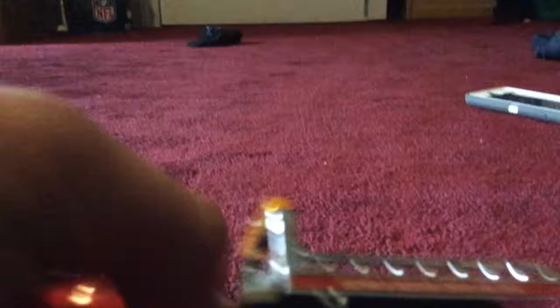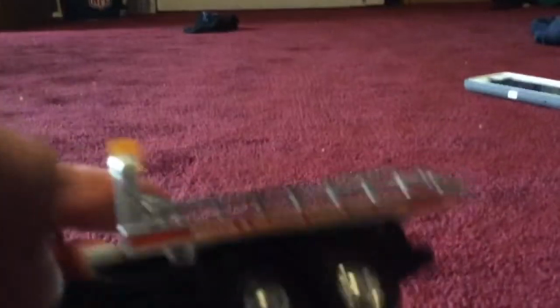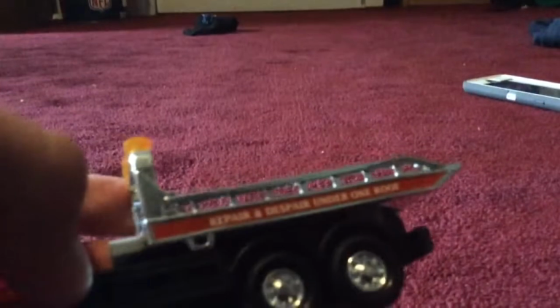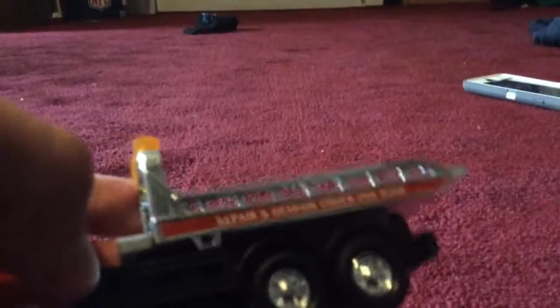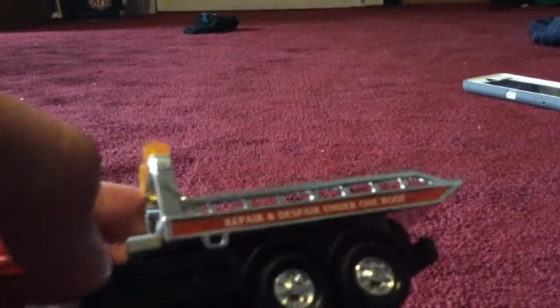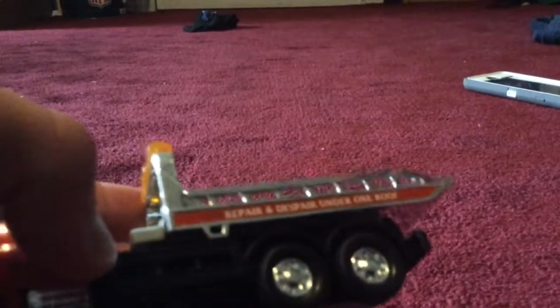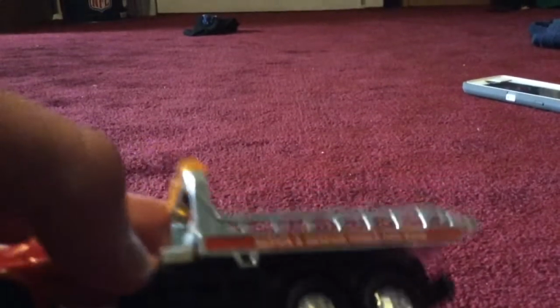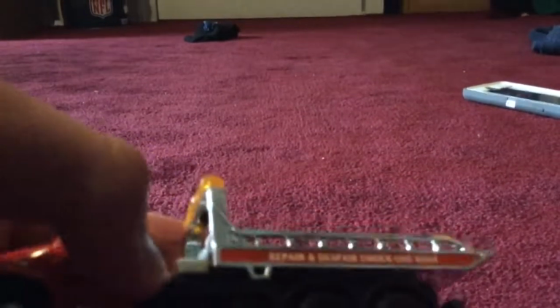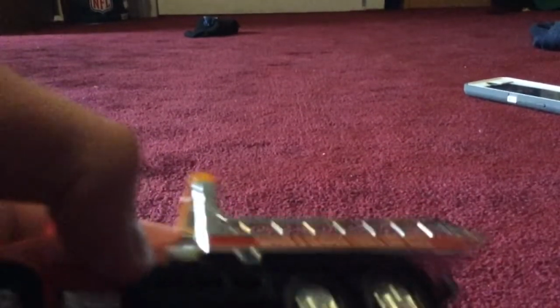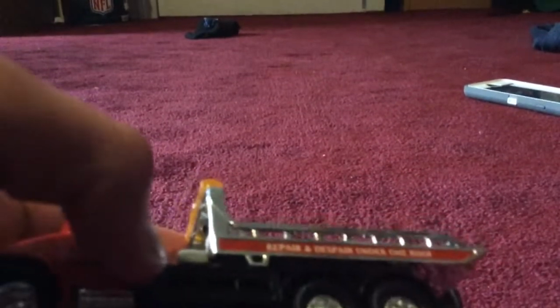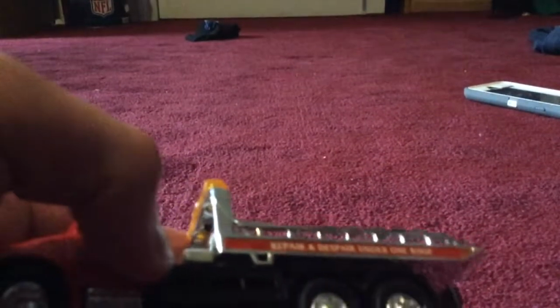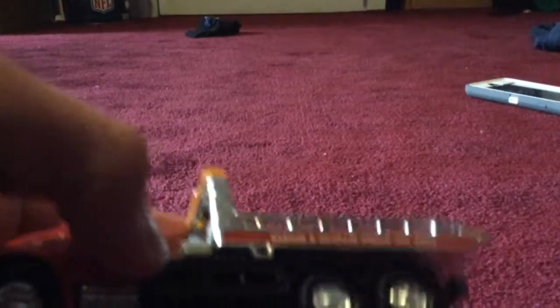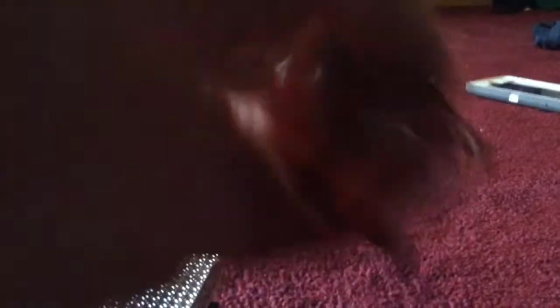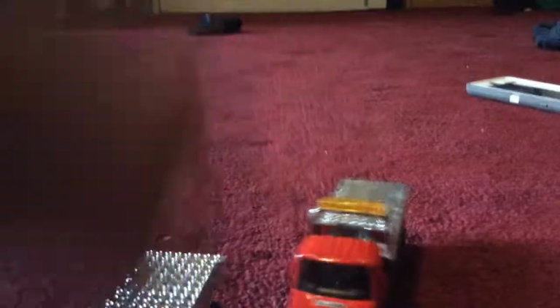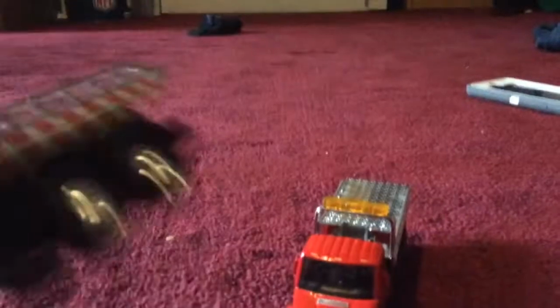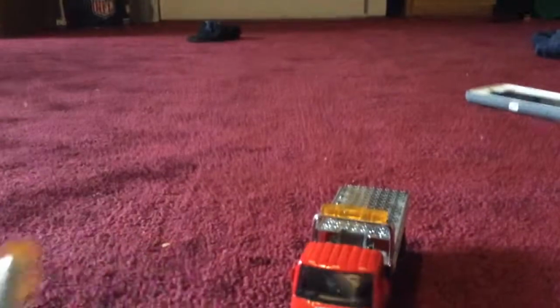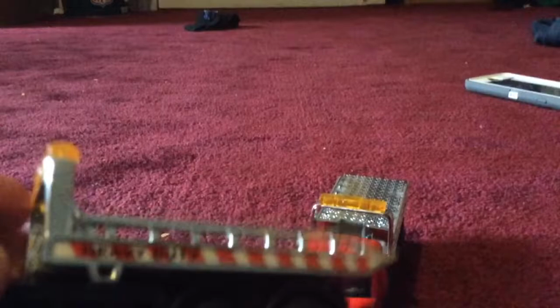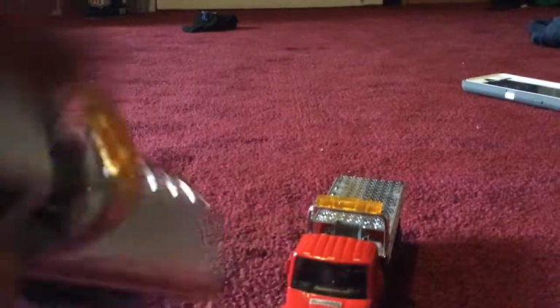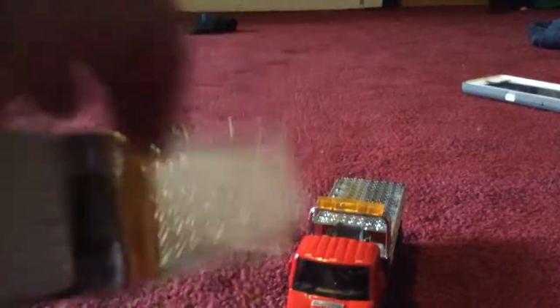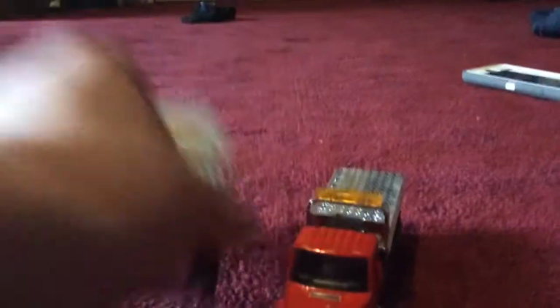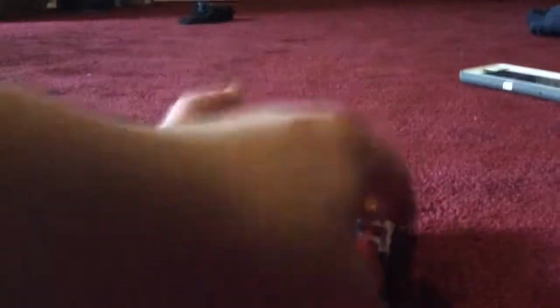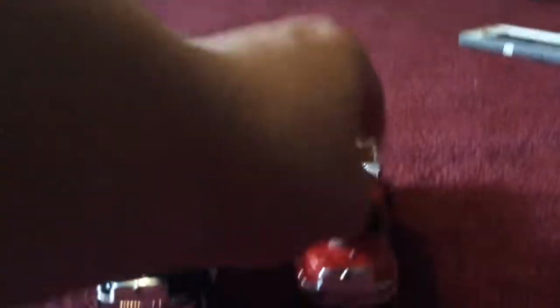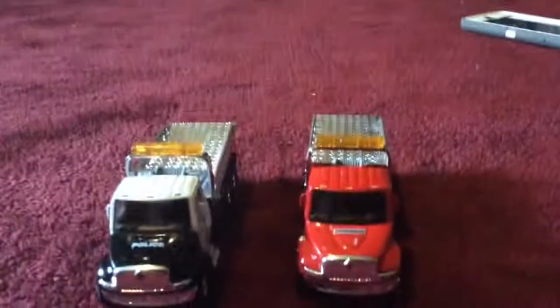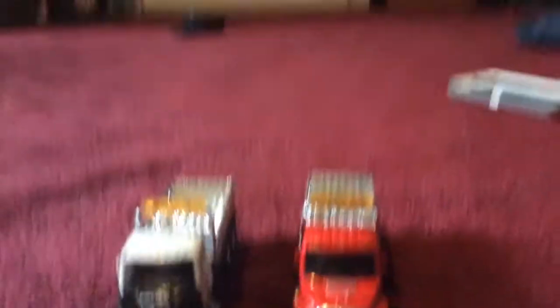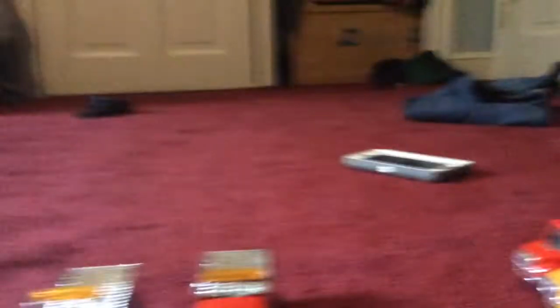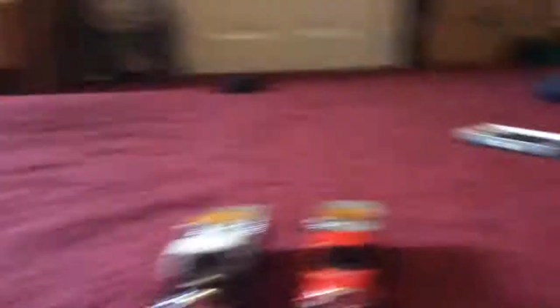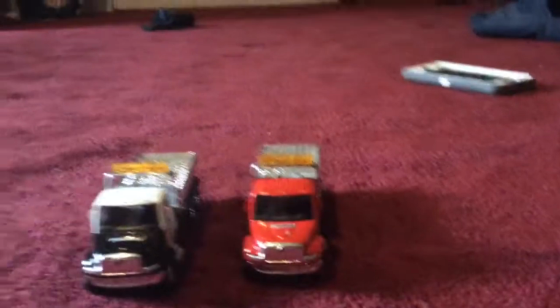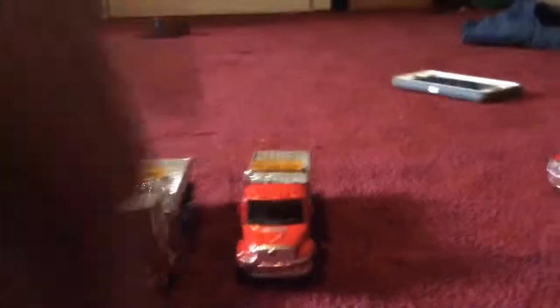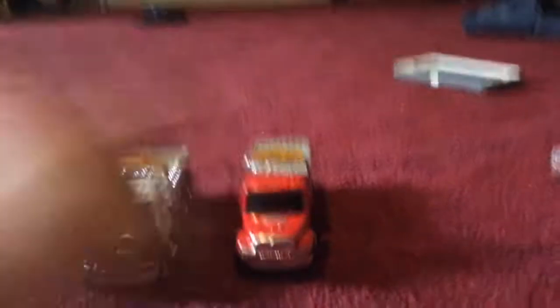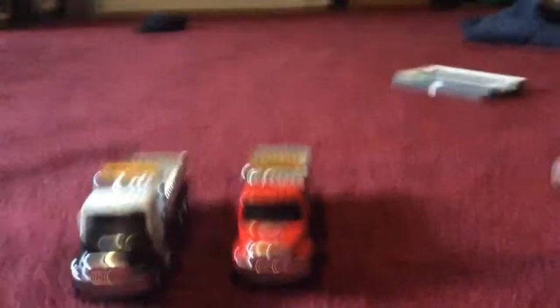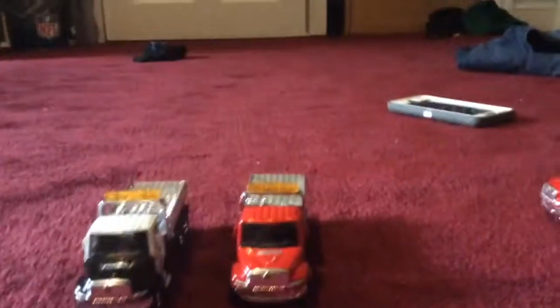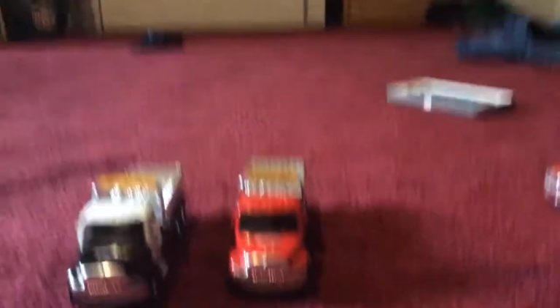The lines on them are a little different — this one says 'Repair and Despair Under One Roof,' and this one says 'Heavy Duty.' Now I'm going to compare these for you.